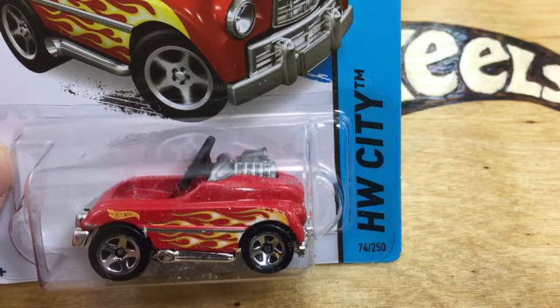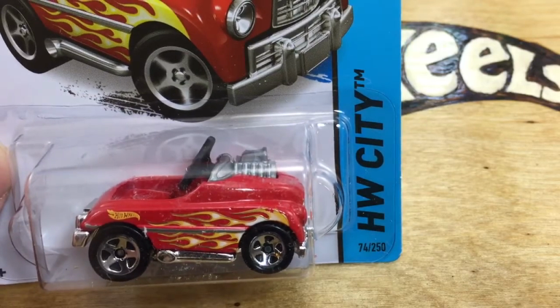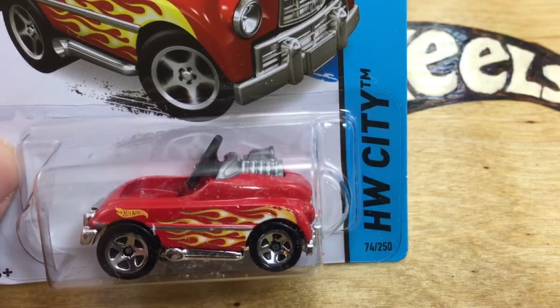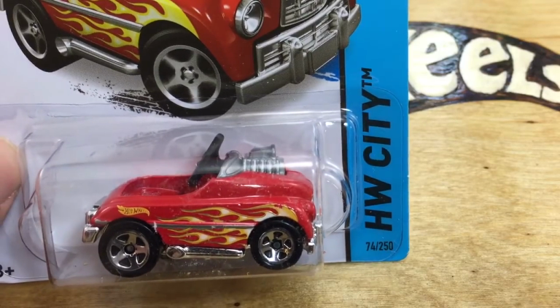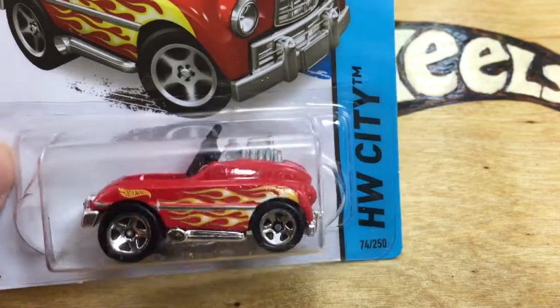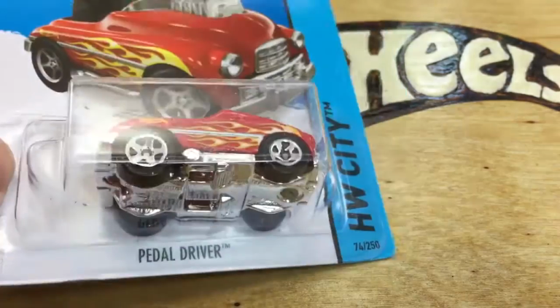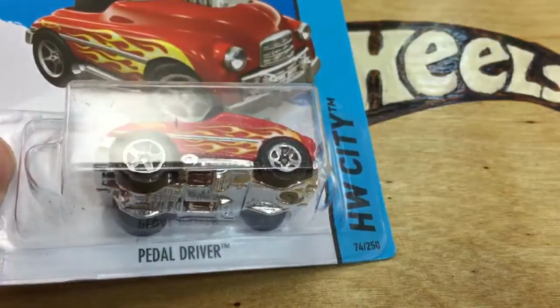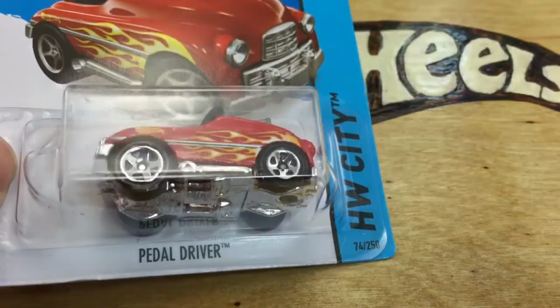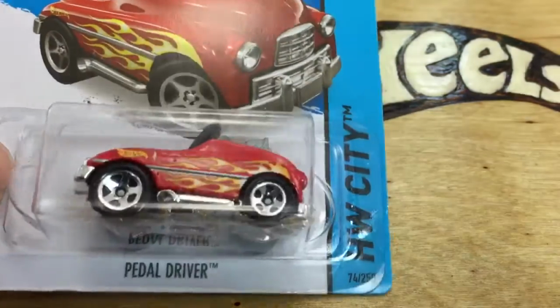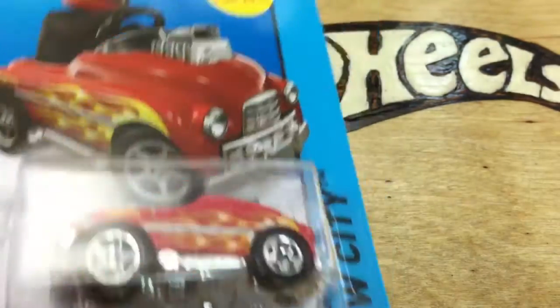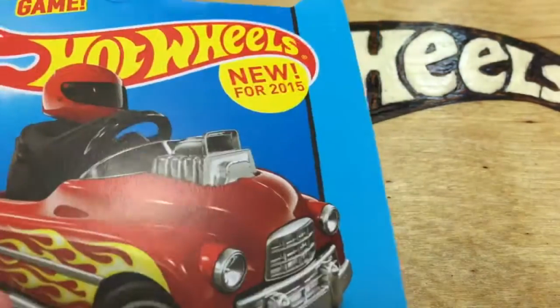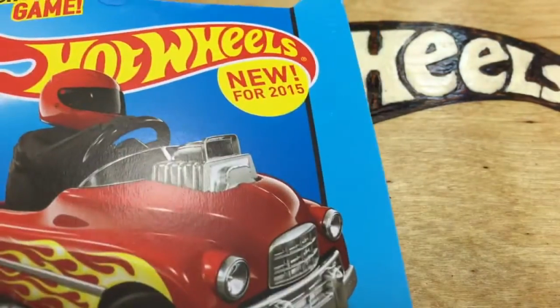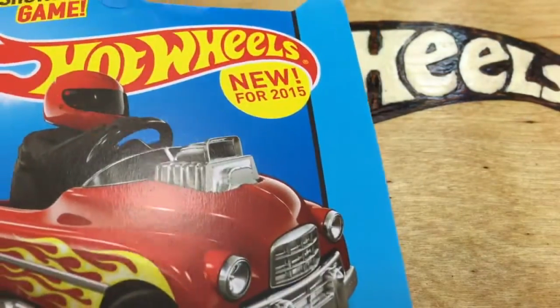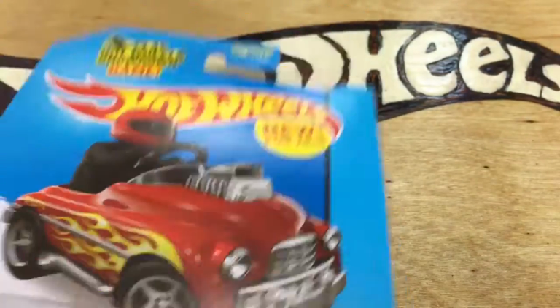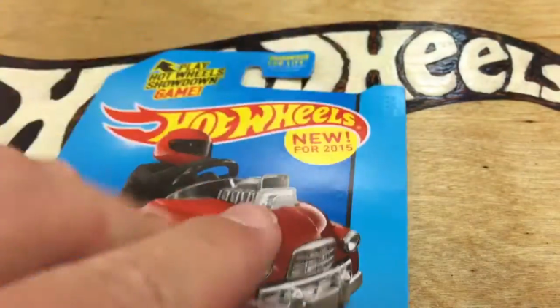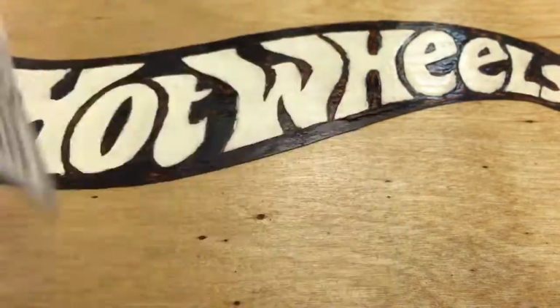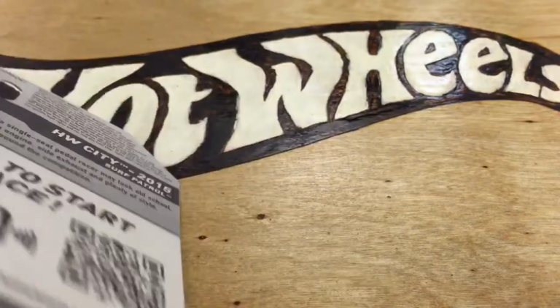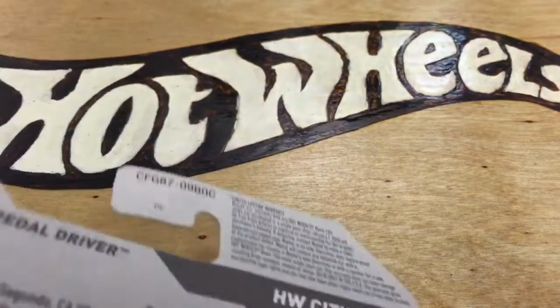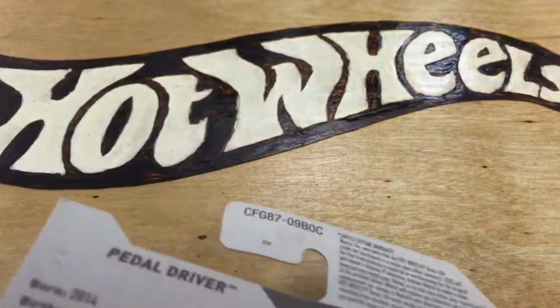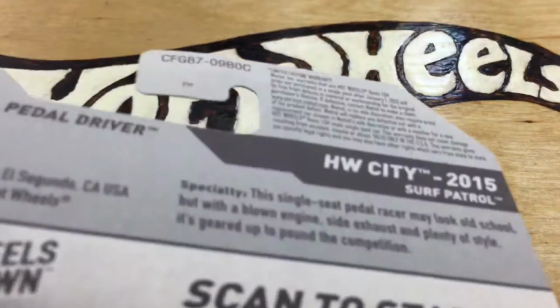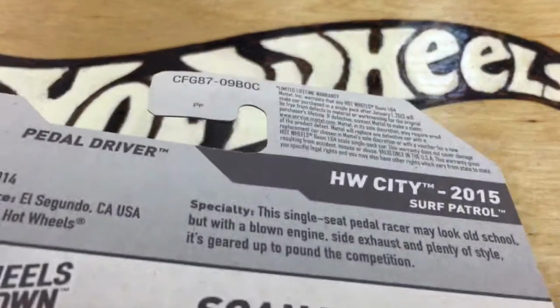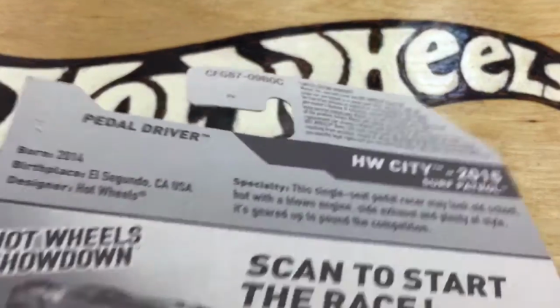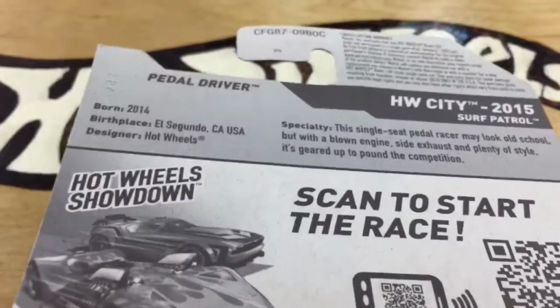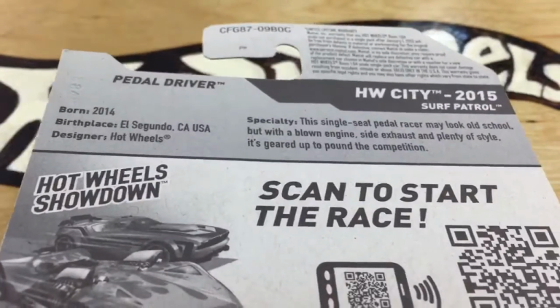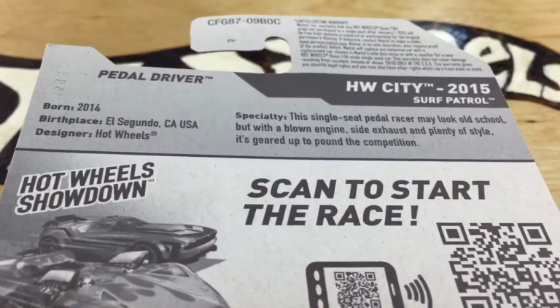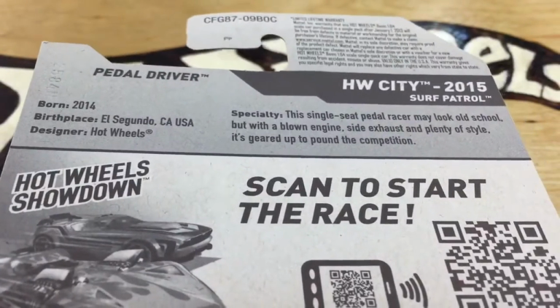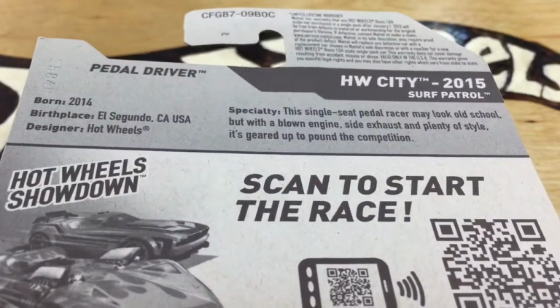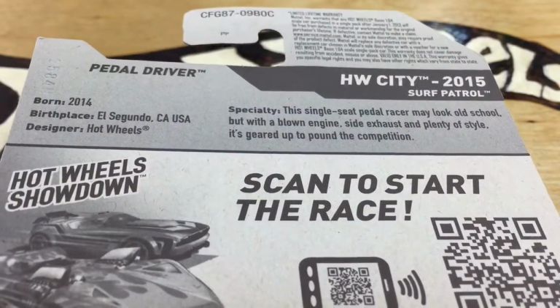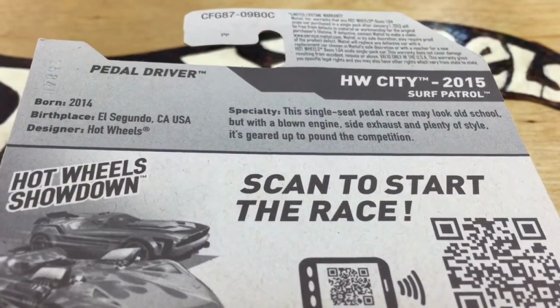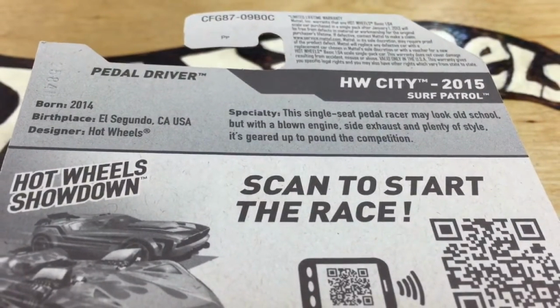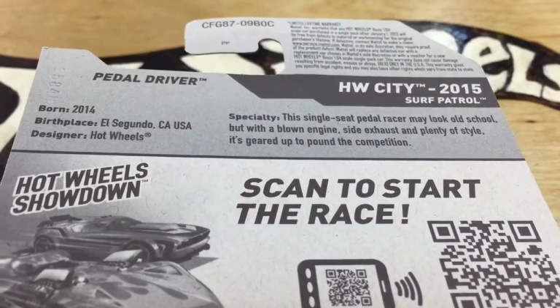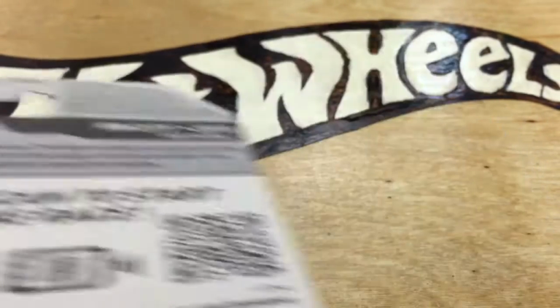Hey, how's it going? Looking at the Pedal Driver, new for 2015. It's in the Hot Wheels C case. You can pause on there and read that if you want.